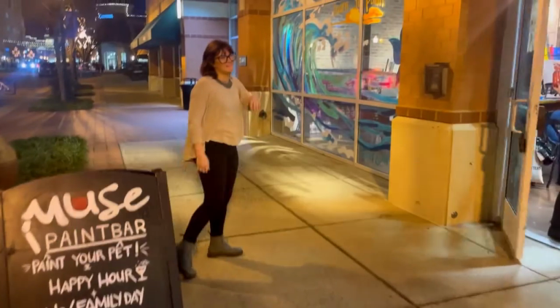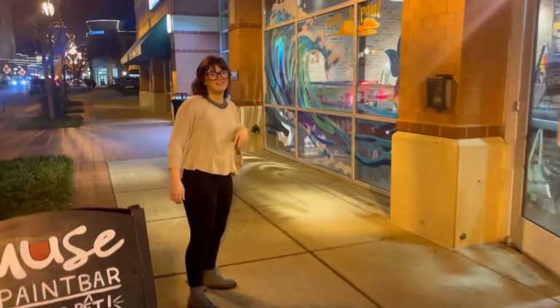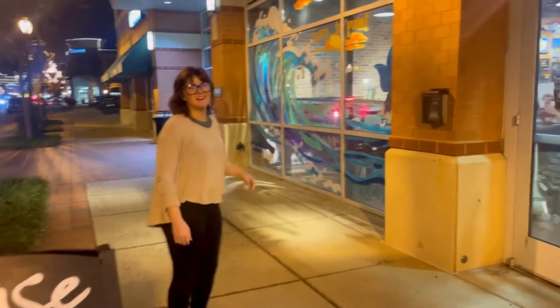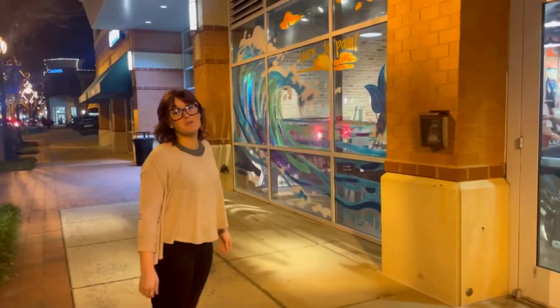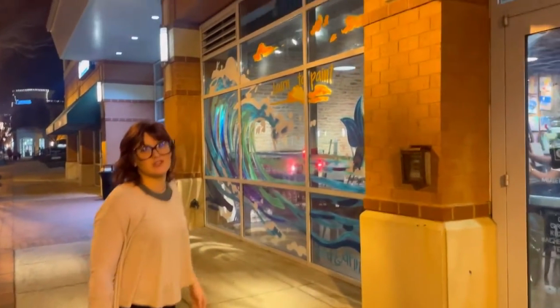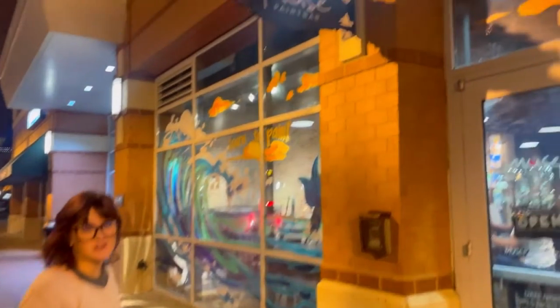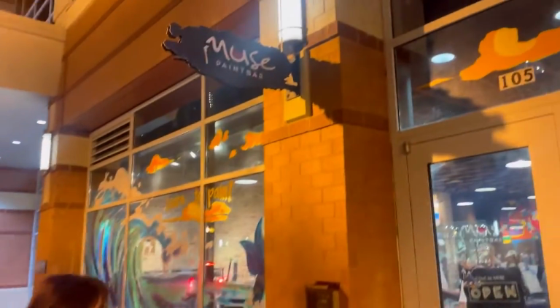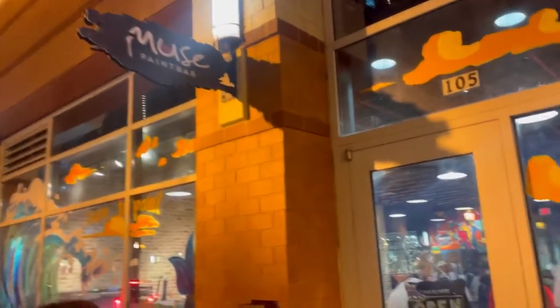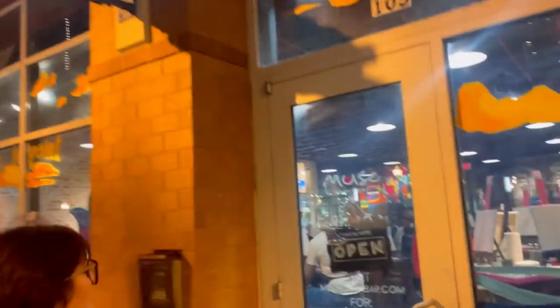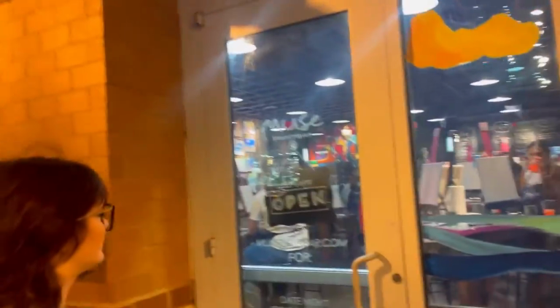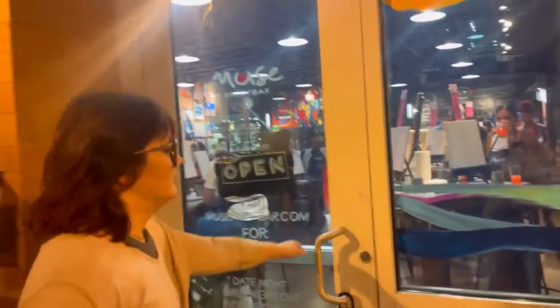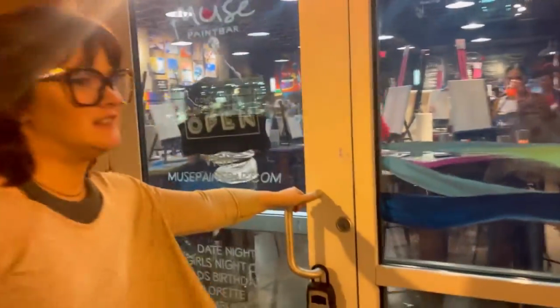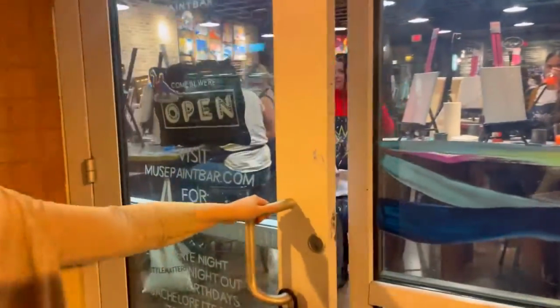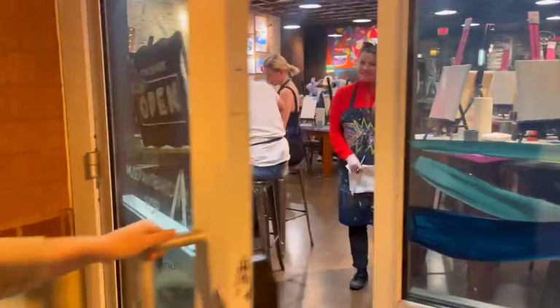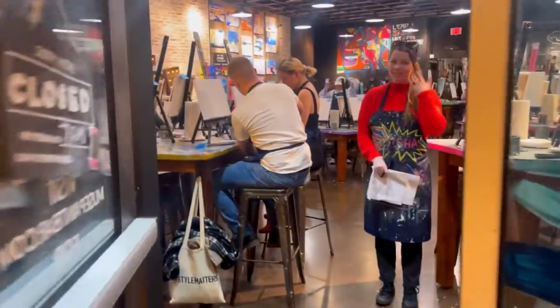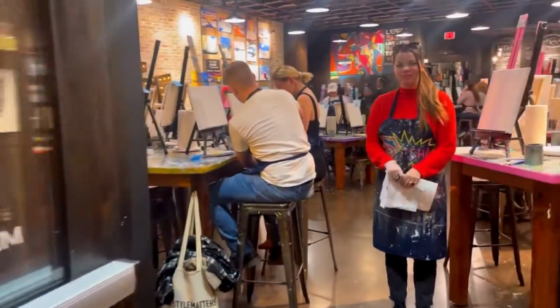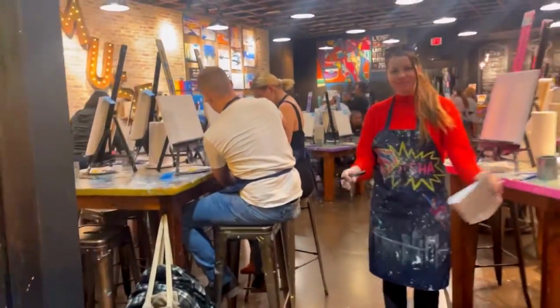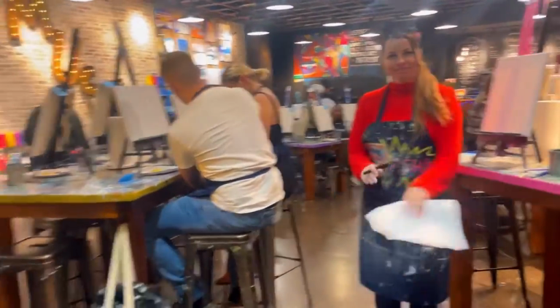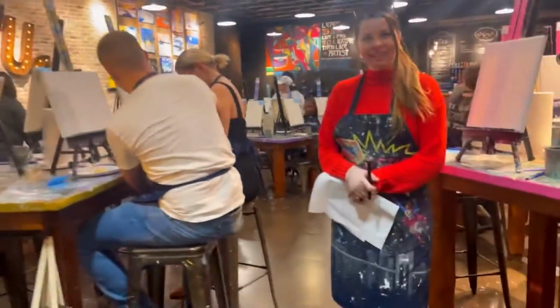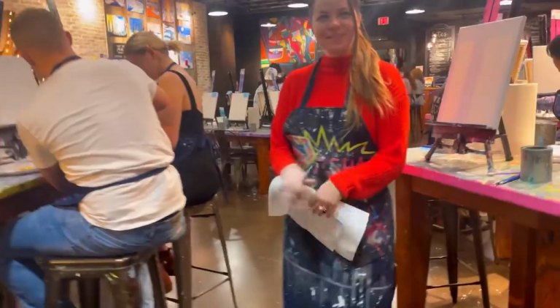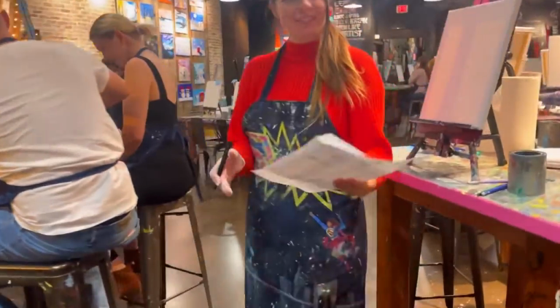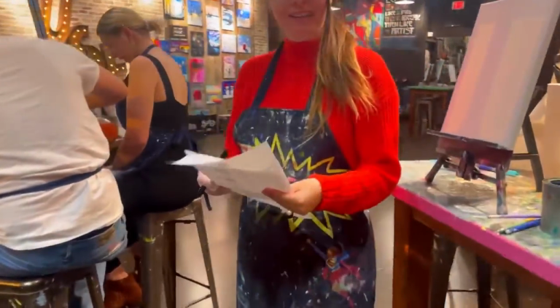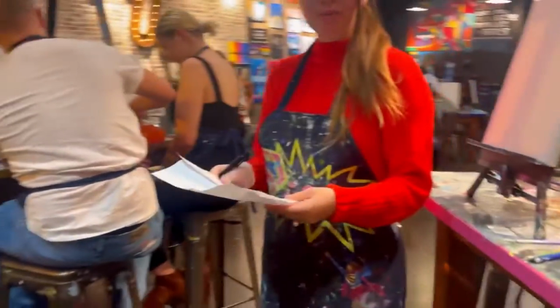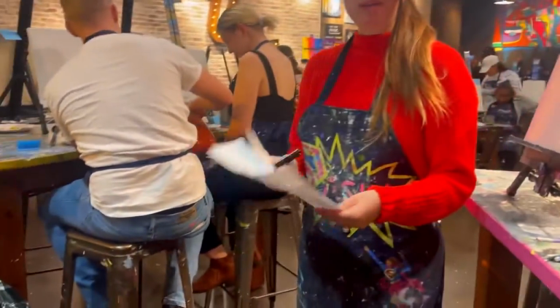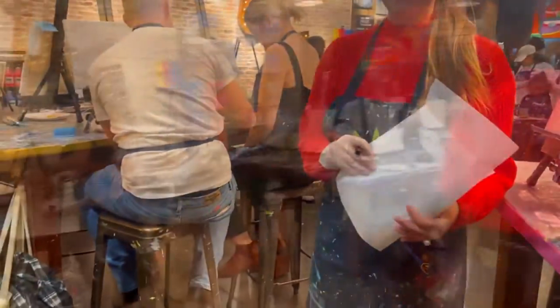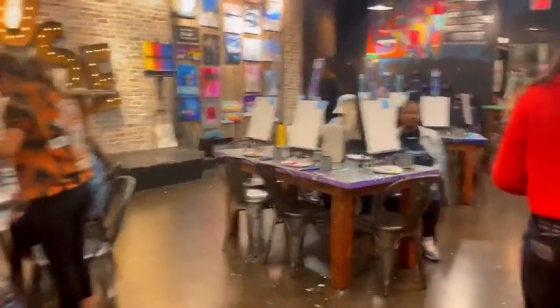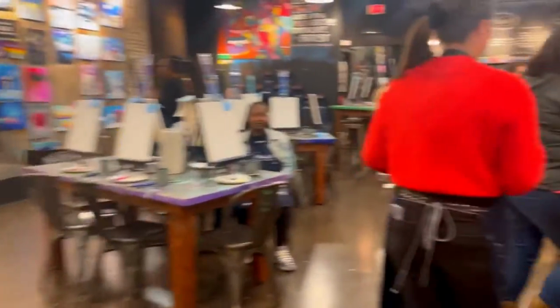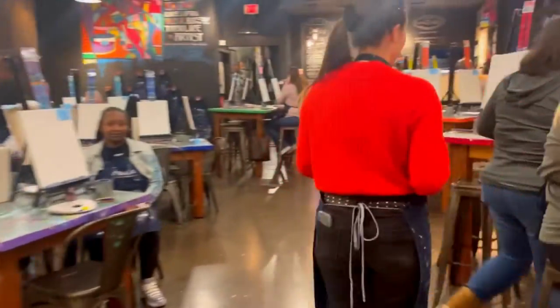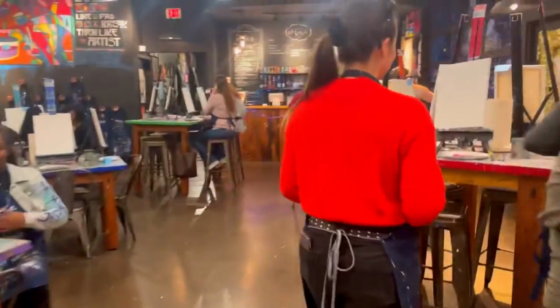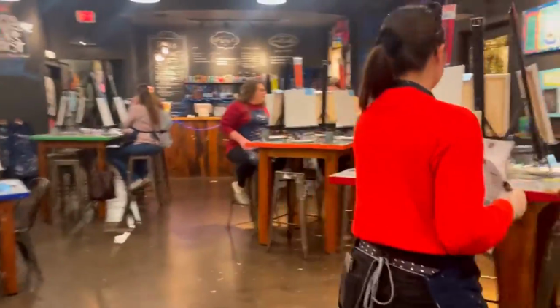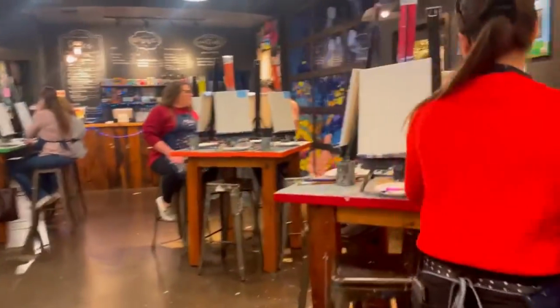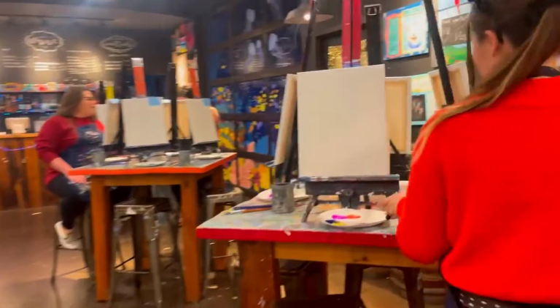Are you ready for this? Today we're going behind the scenes to show you what it's like to sit on a Muse Paint Bar class. Right when we got in, we got a nice greeting and they took us to our seat.